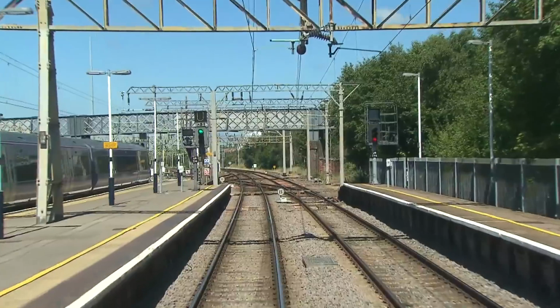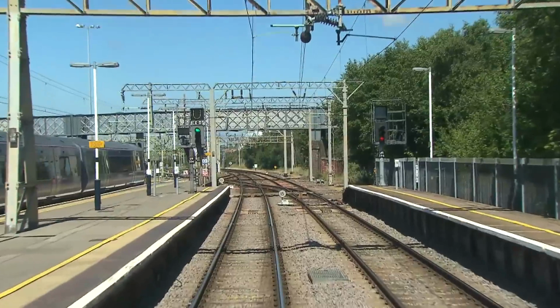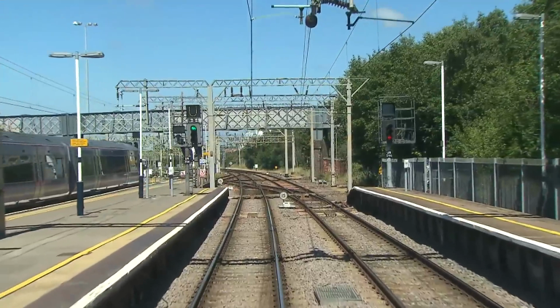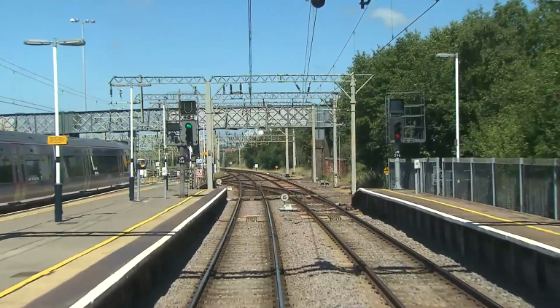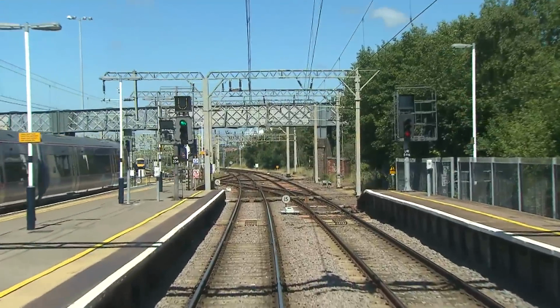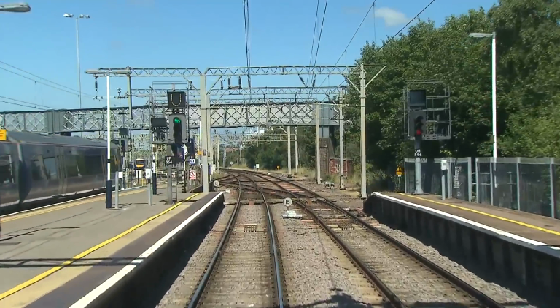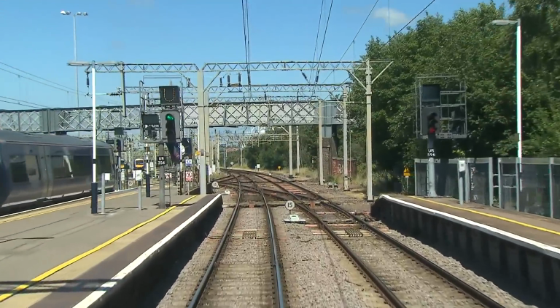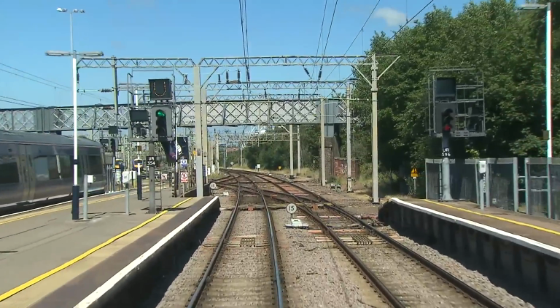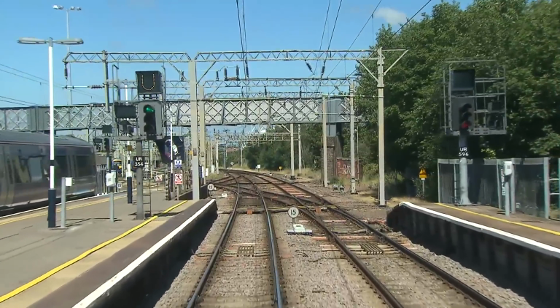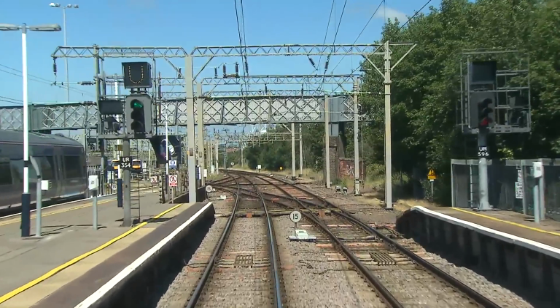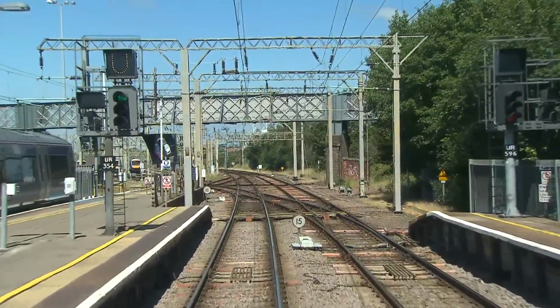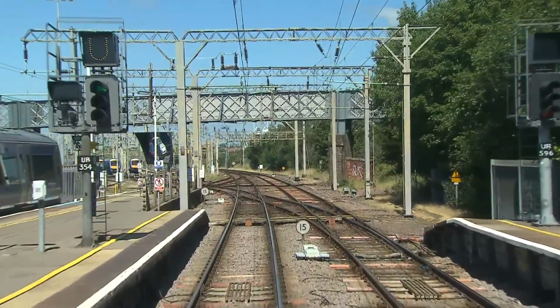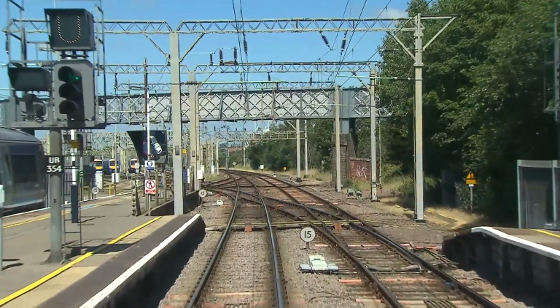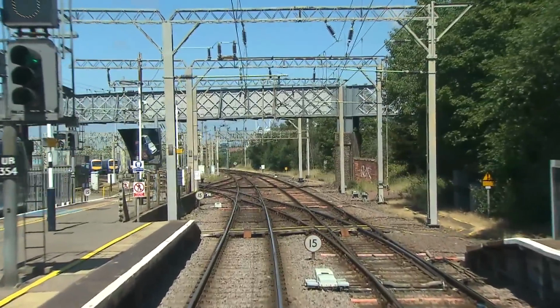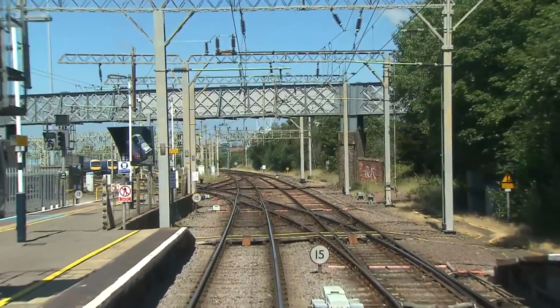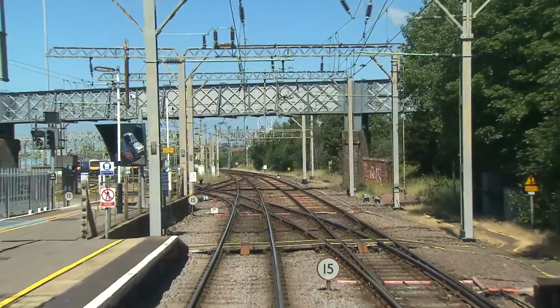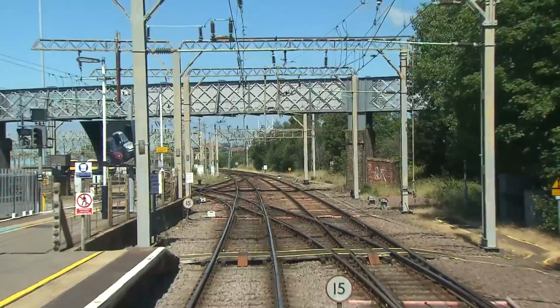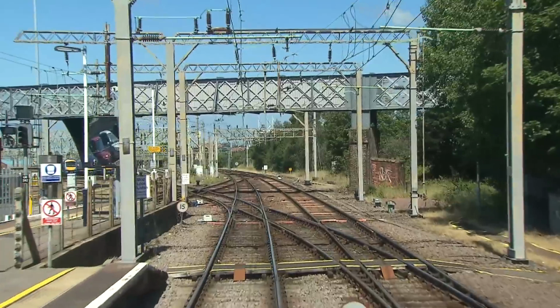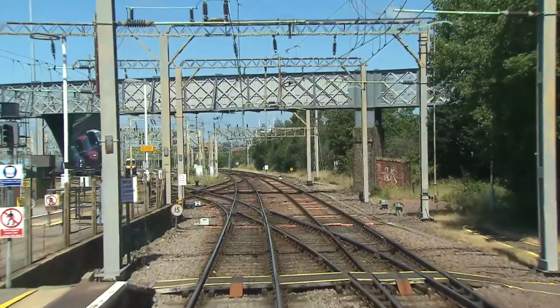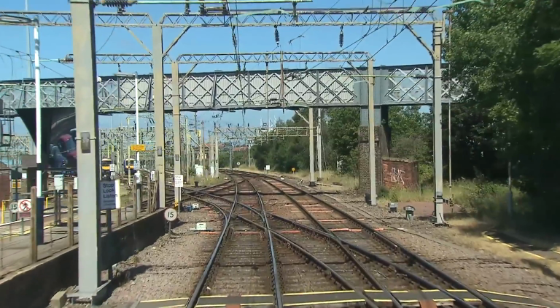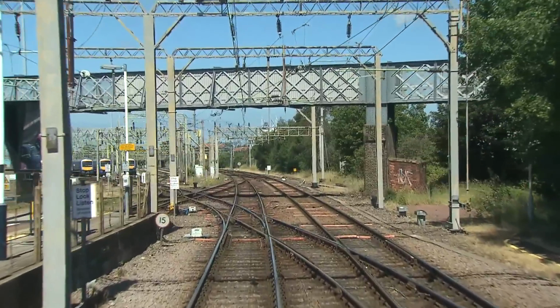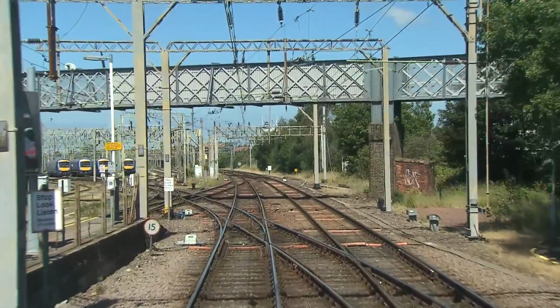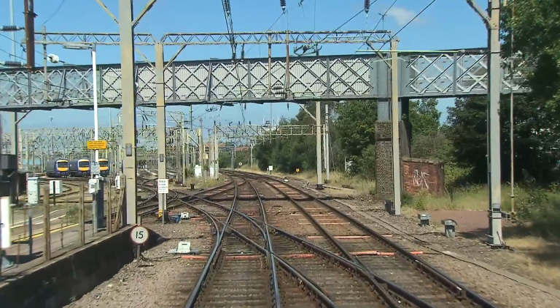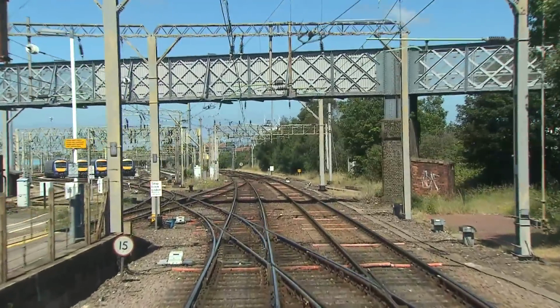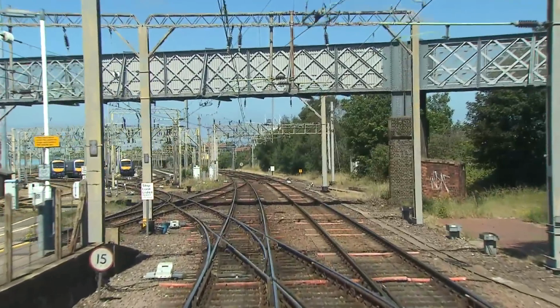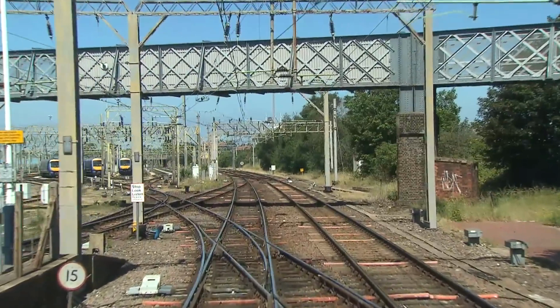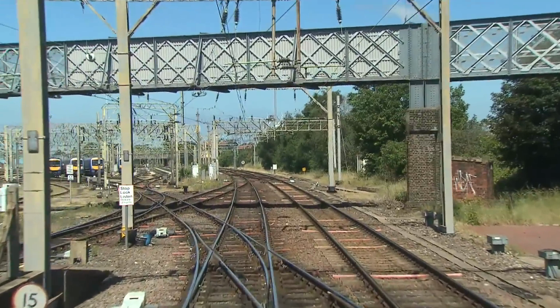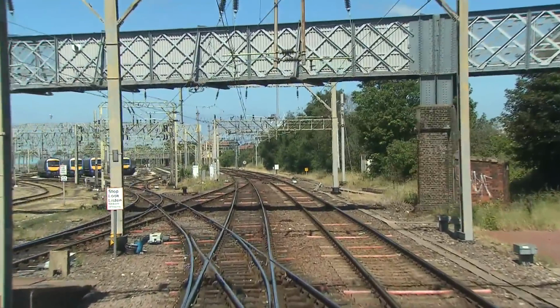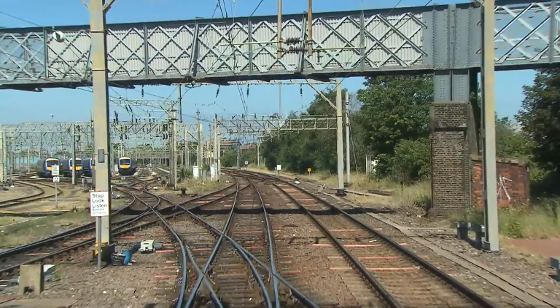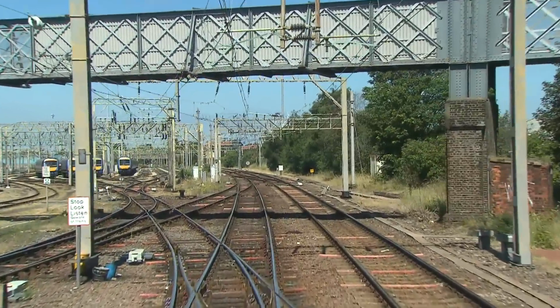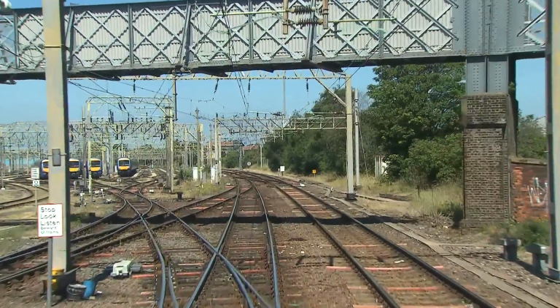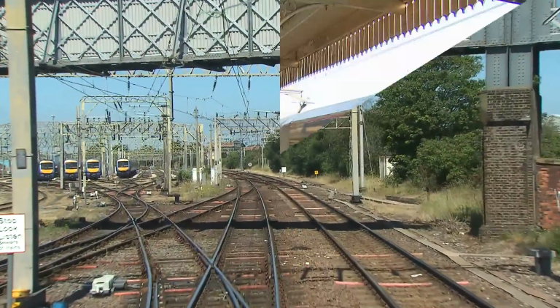The U on the route indicator means that we're taking the up main. UR on the signal post stands for Upminster, the integrated electronic control centre there being responsible for signalling the entire C2C network.